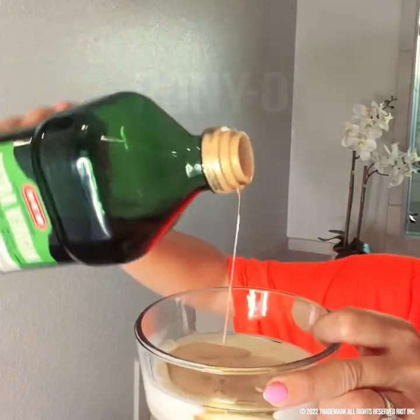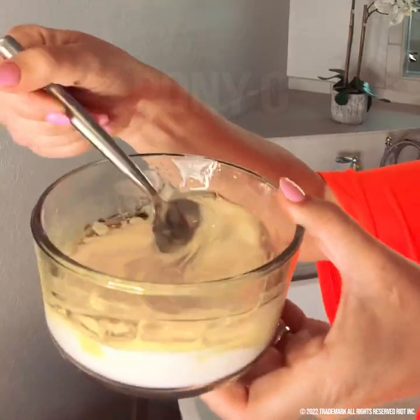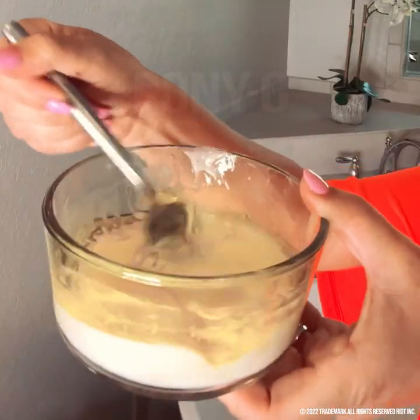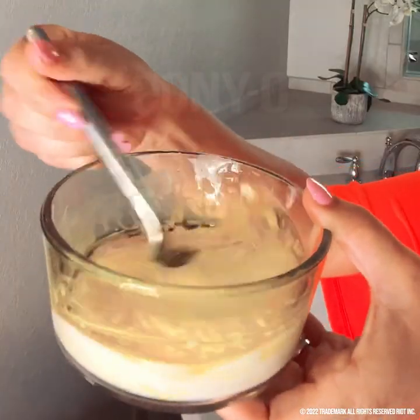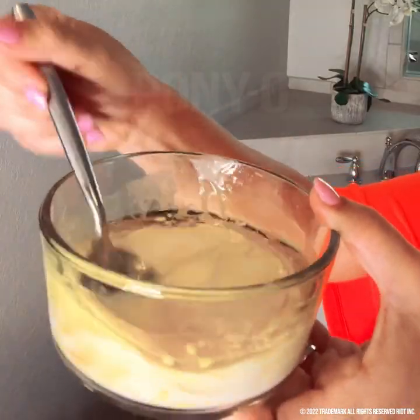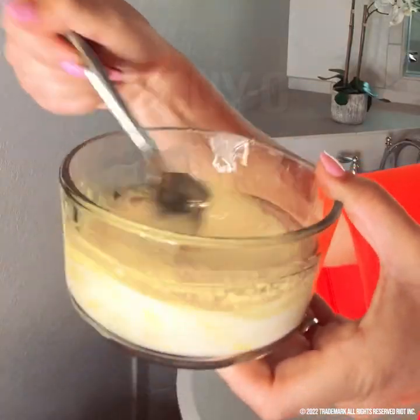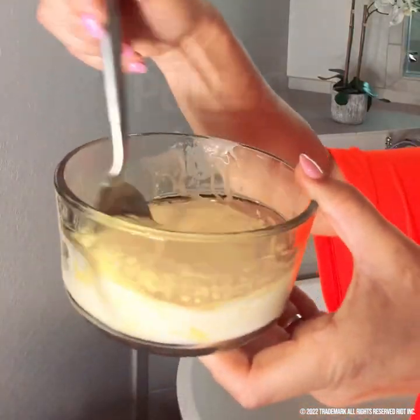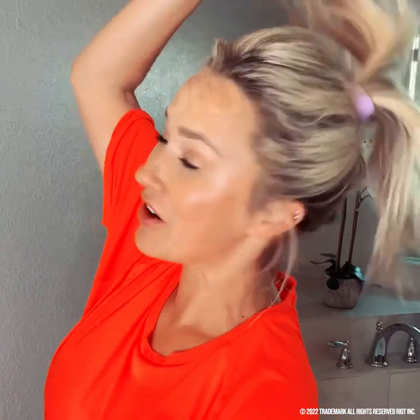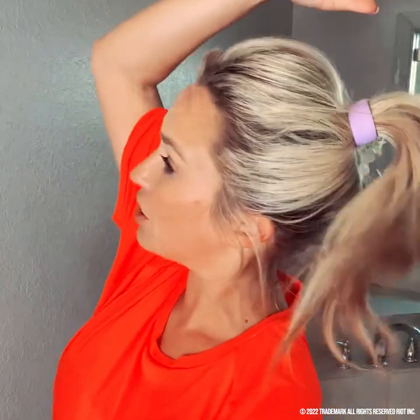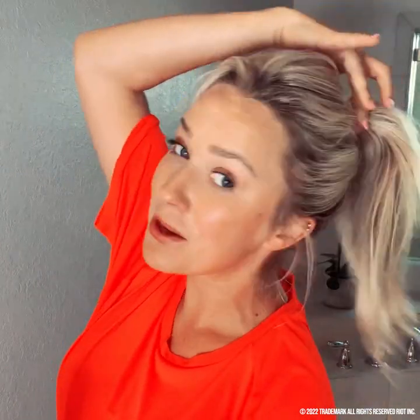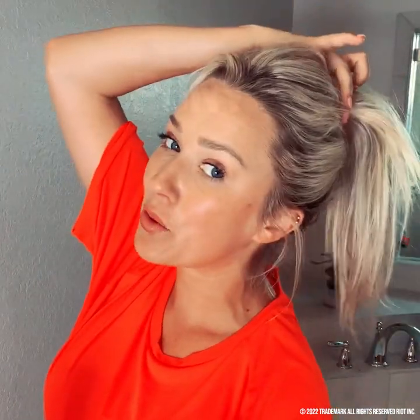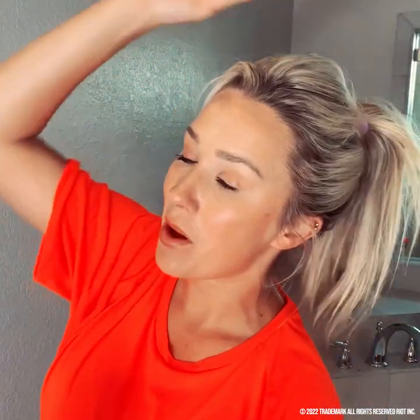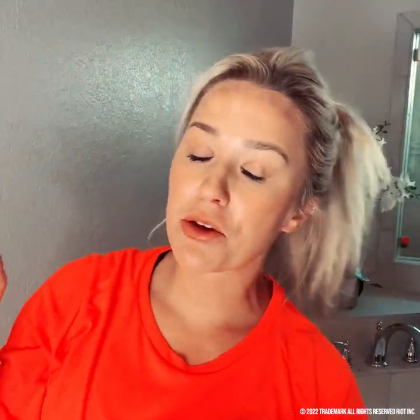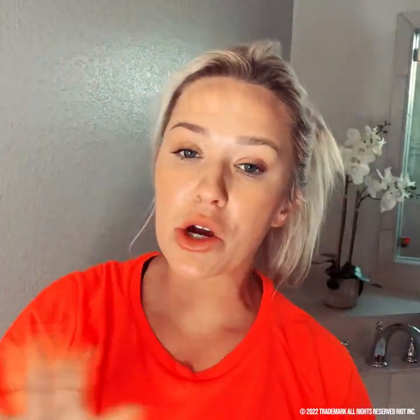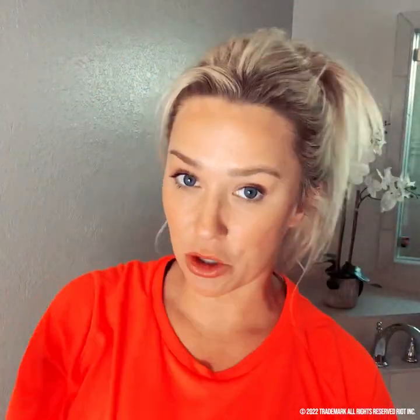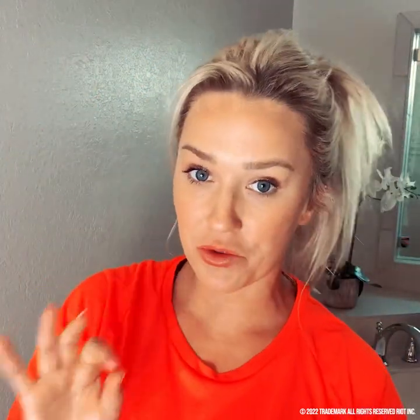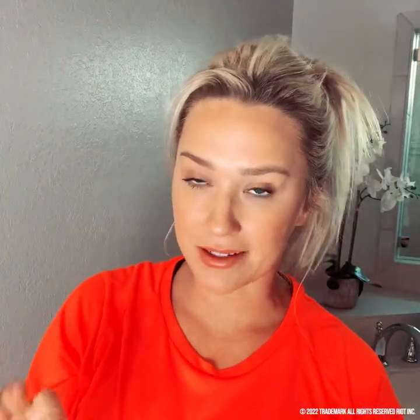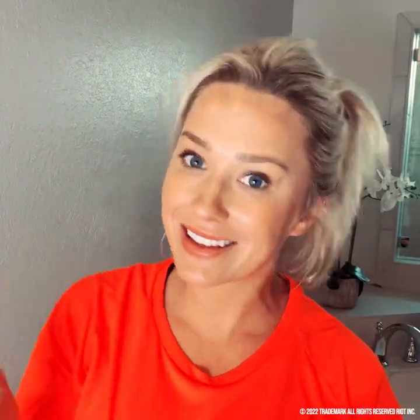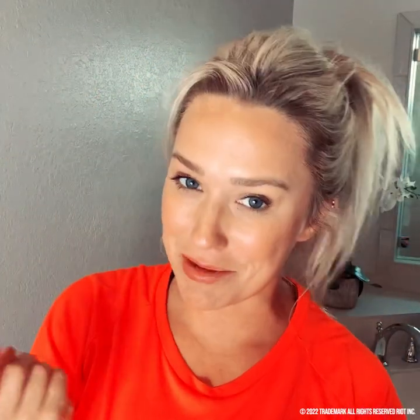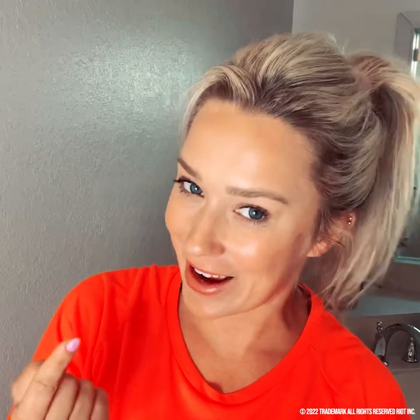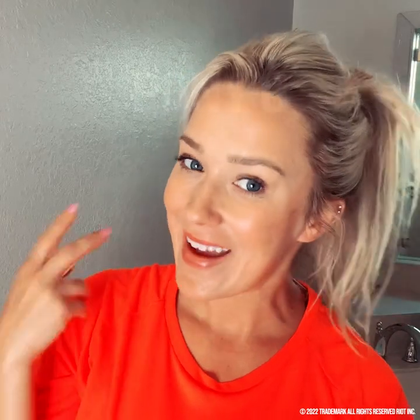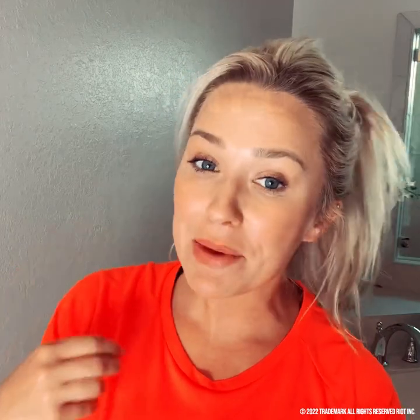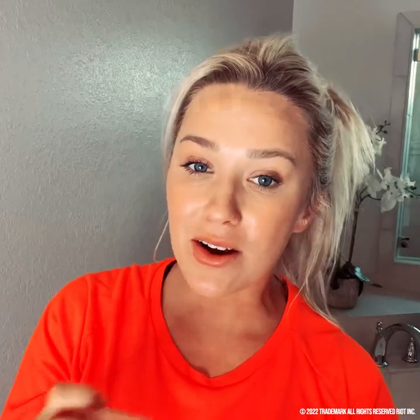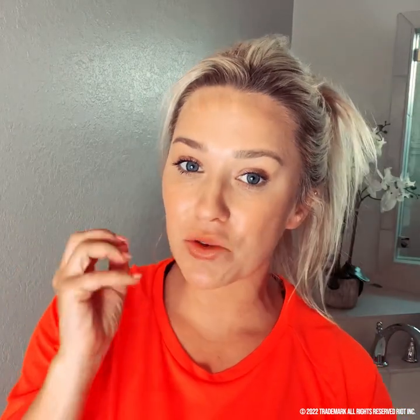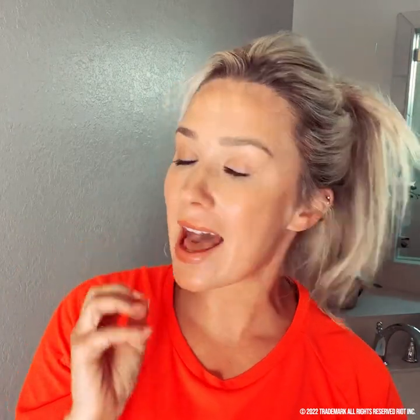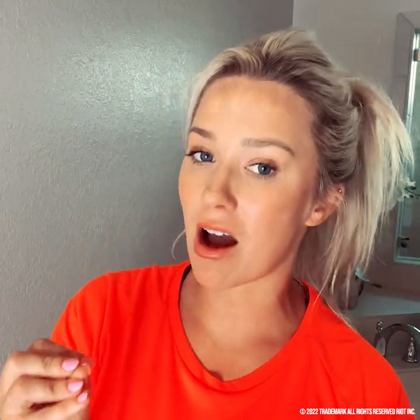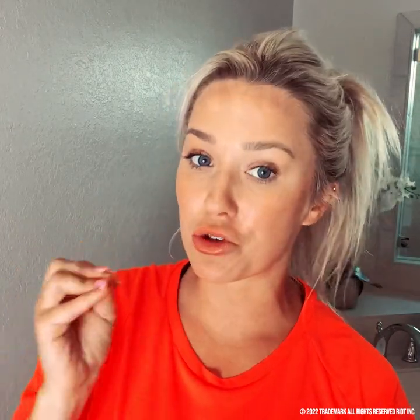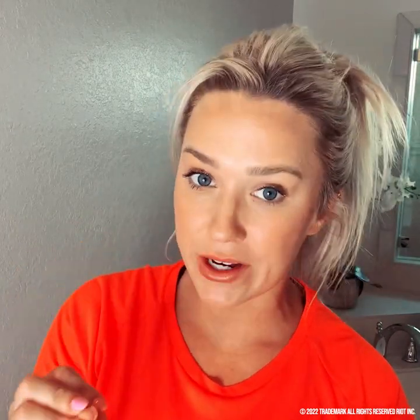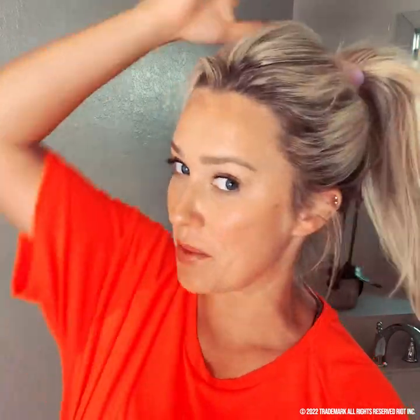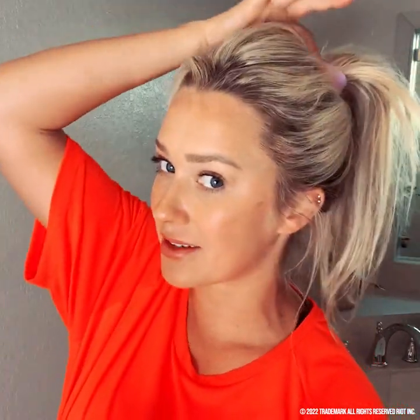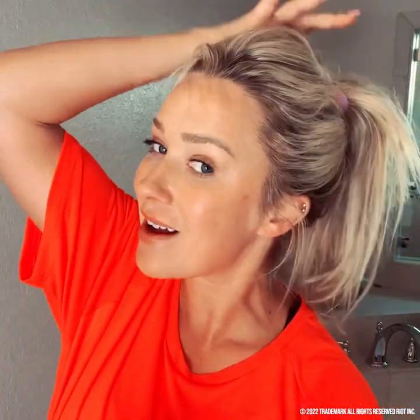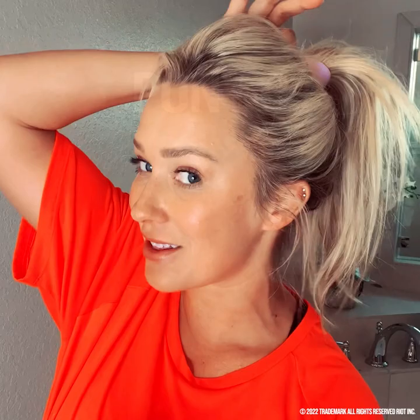And who doesn't want shiny hair? I highly recommend grabbing your Poneo because the Poneo is perfect for masks and it doesn't damage your hair. It's not going to take any of the nutrients from the mask because it's silicone.